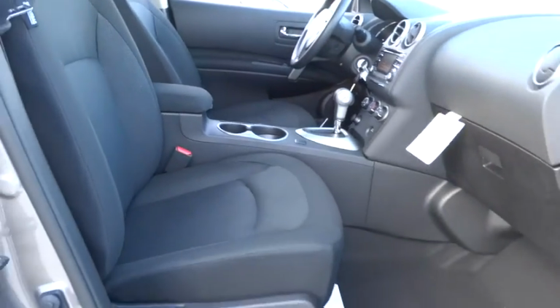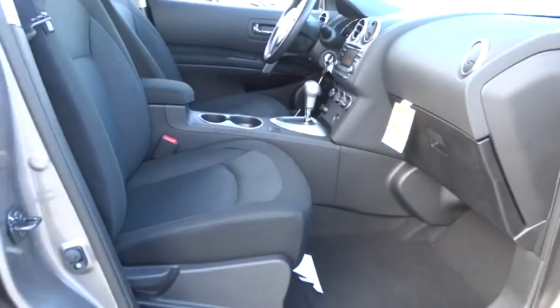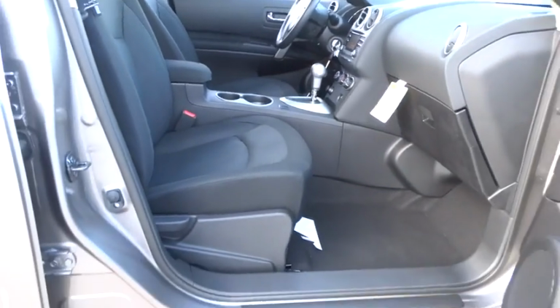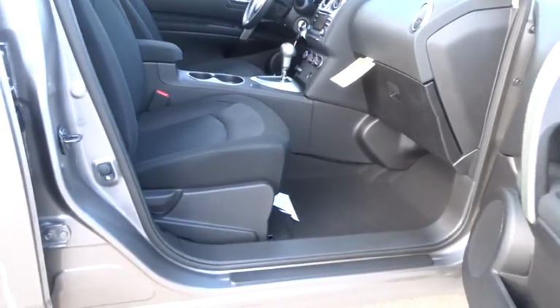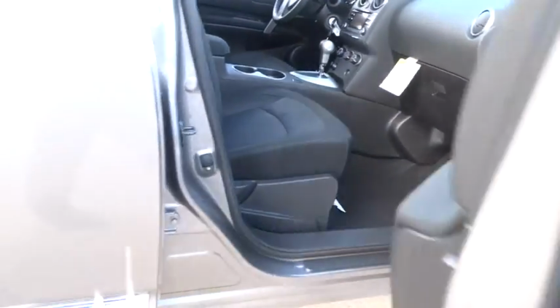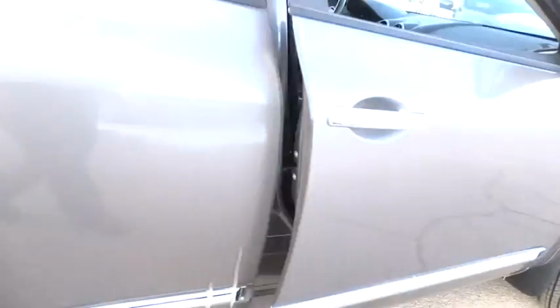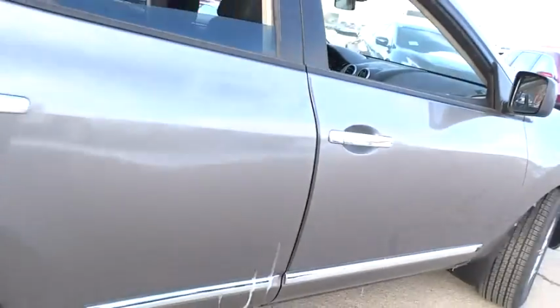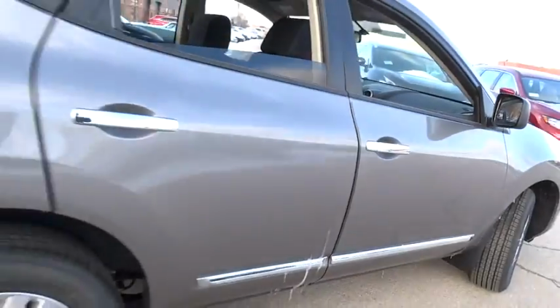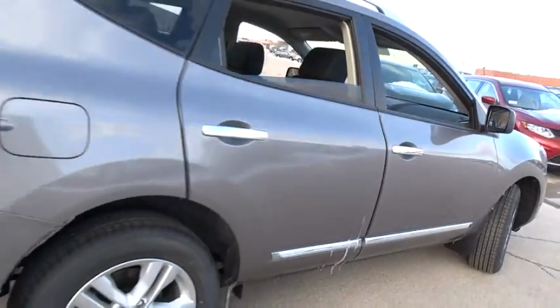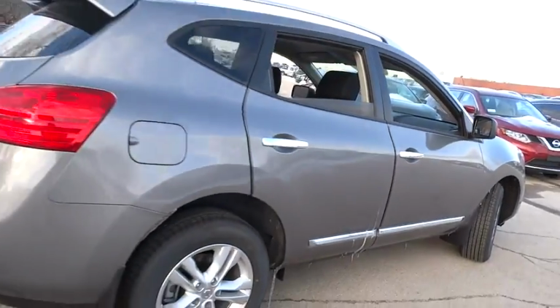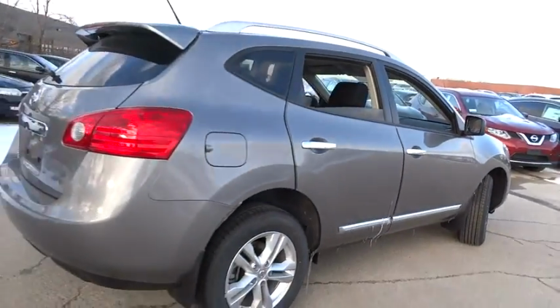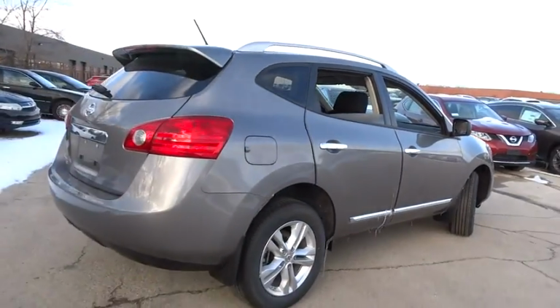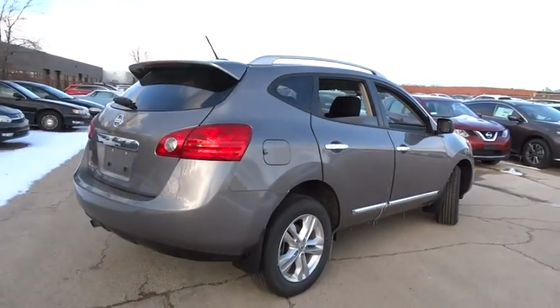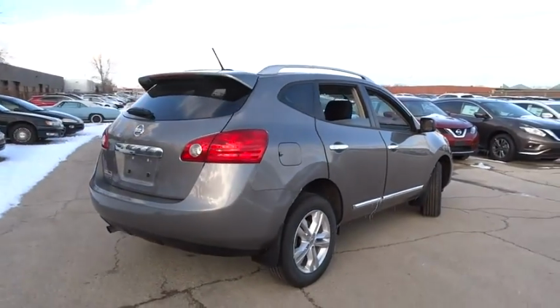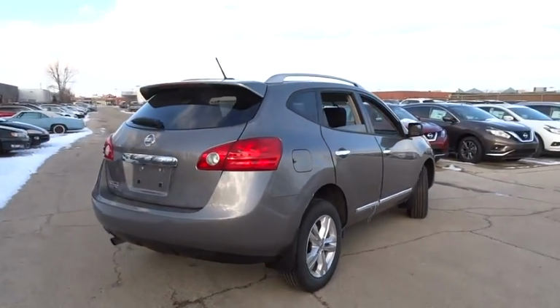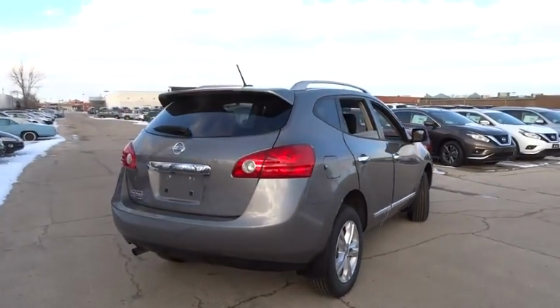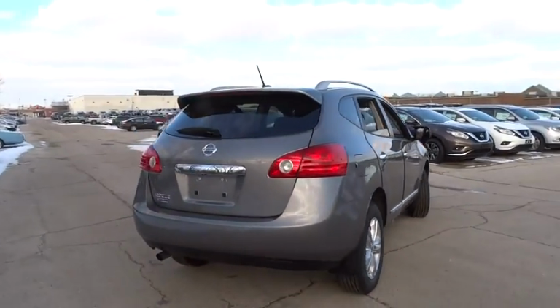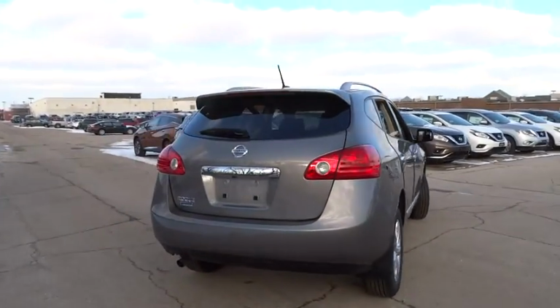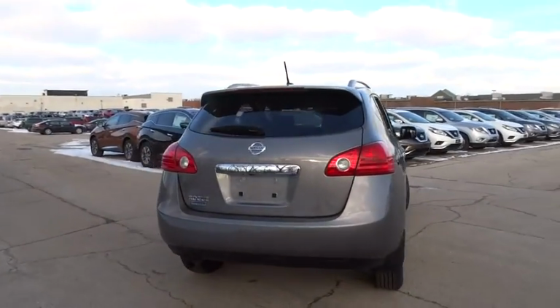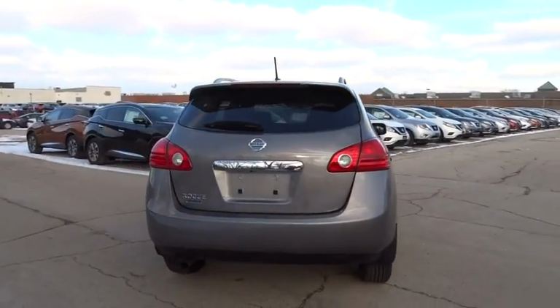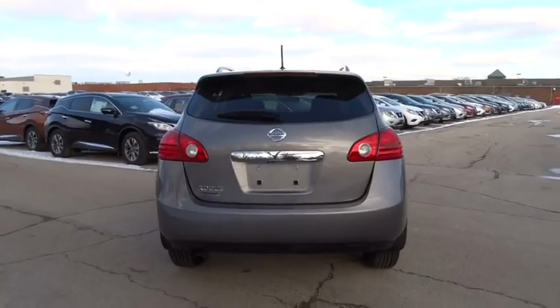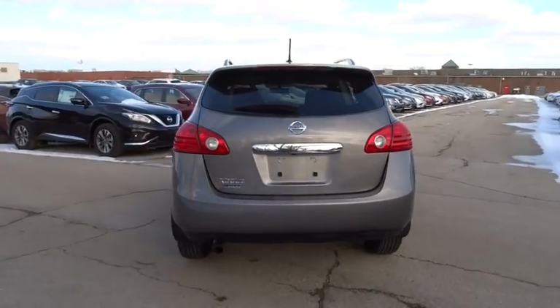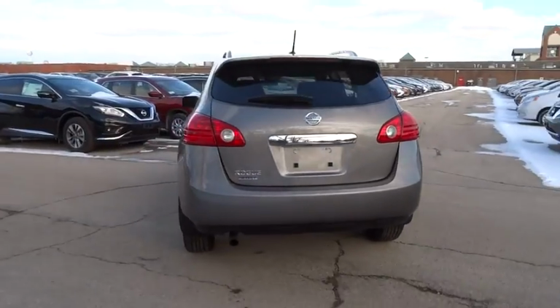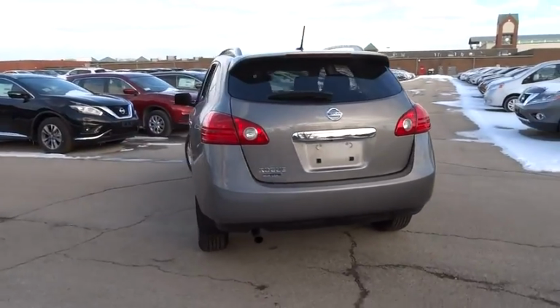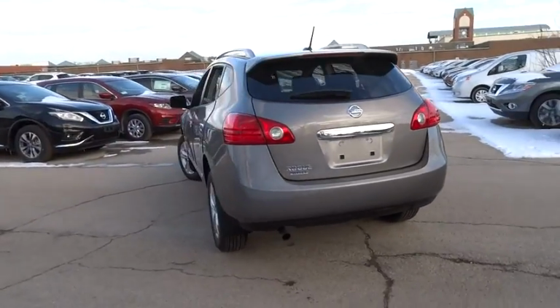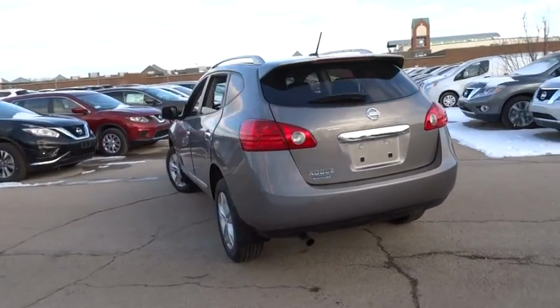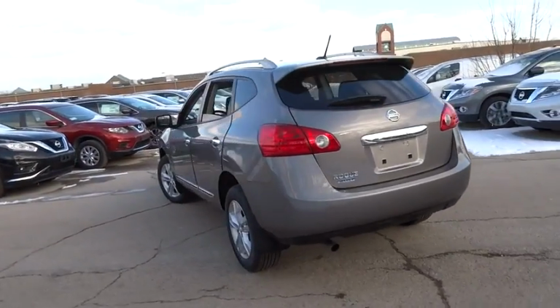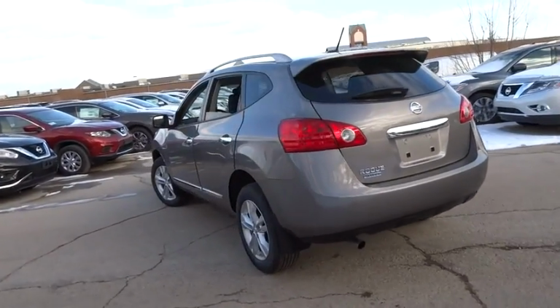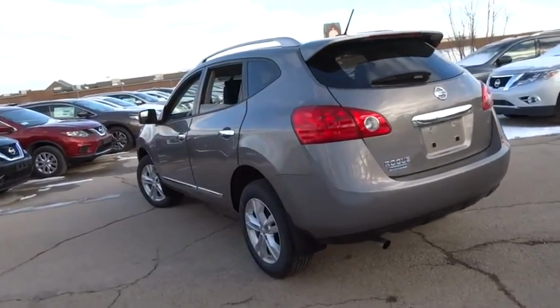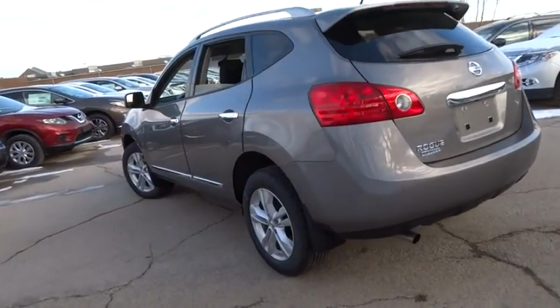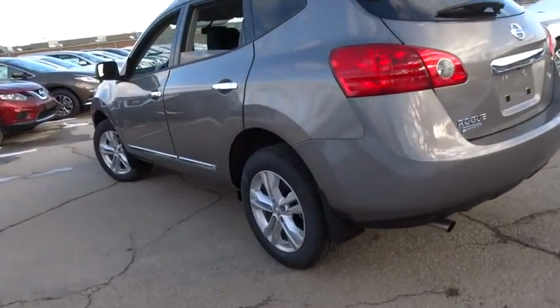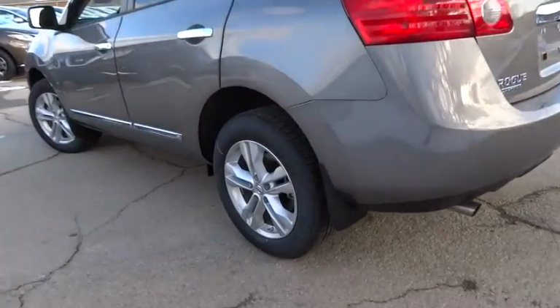Here are some of this vehicle's great options: traction control, dual airbags, power steering, air conditioning, front four-wheel disc brakes, cruise control, electronic stability control, CD player.